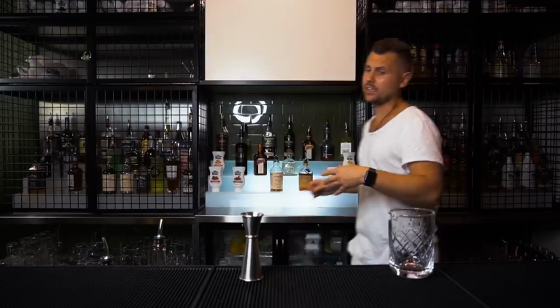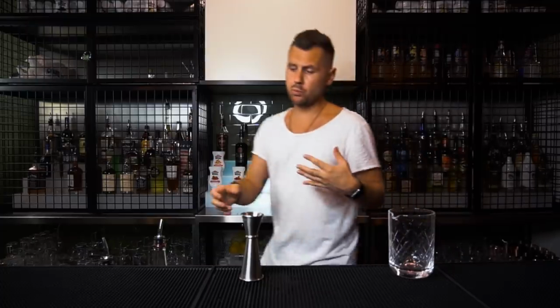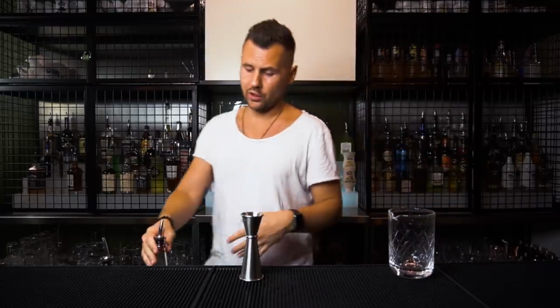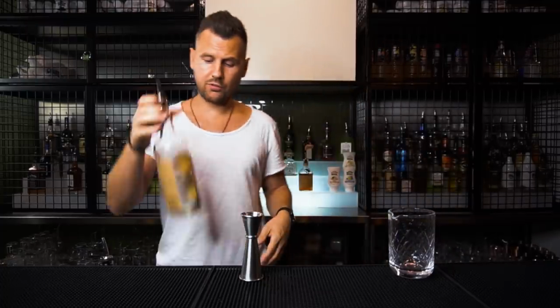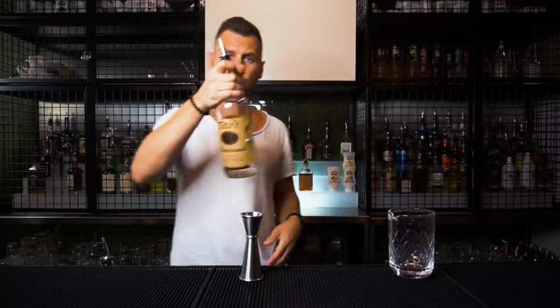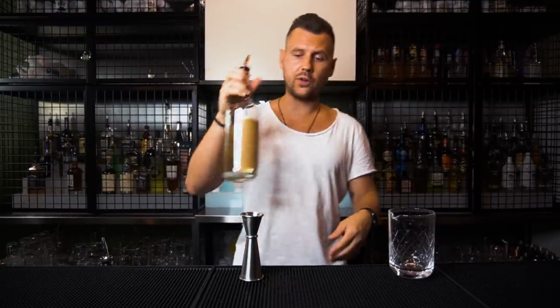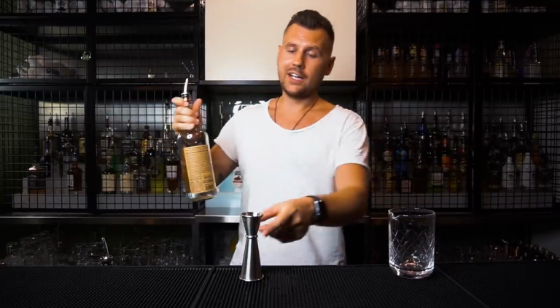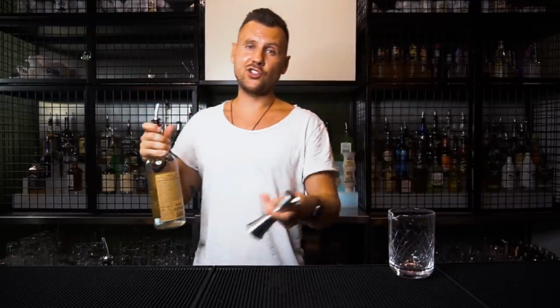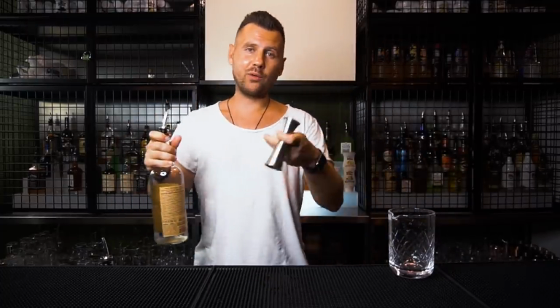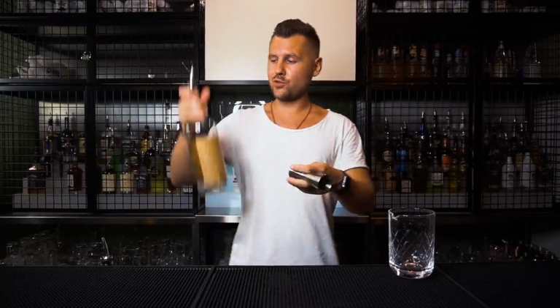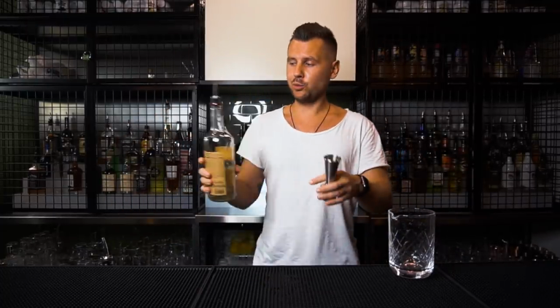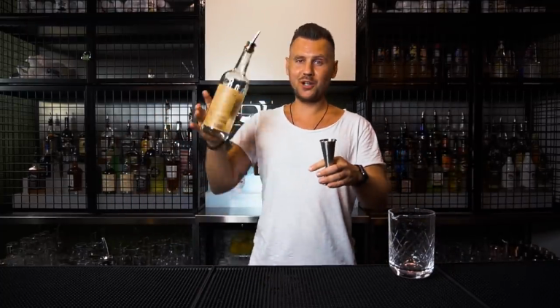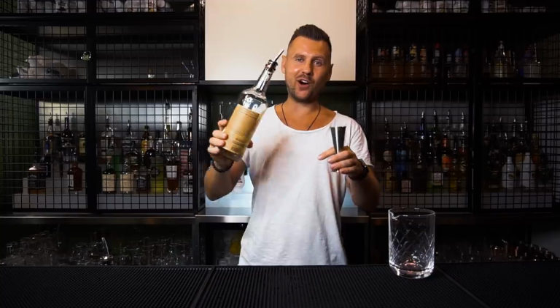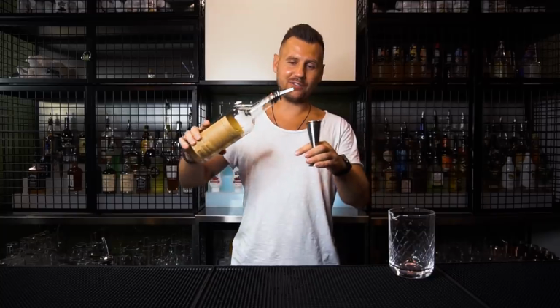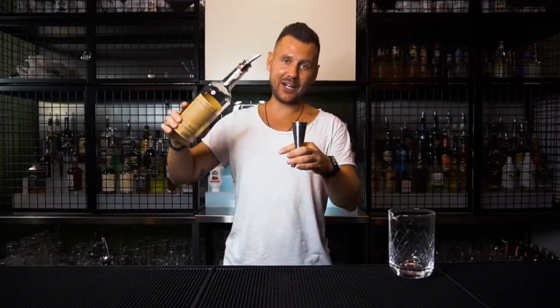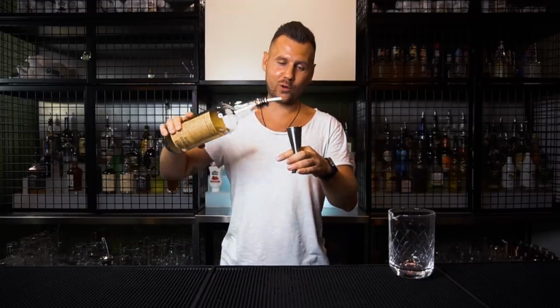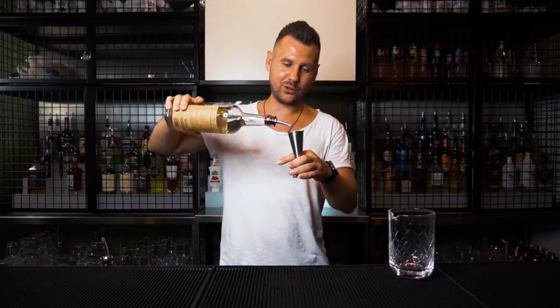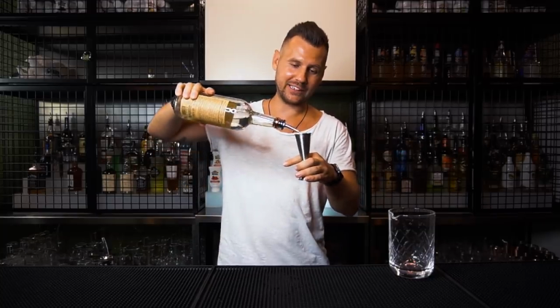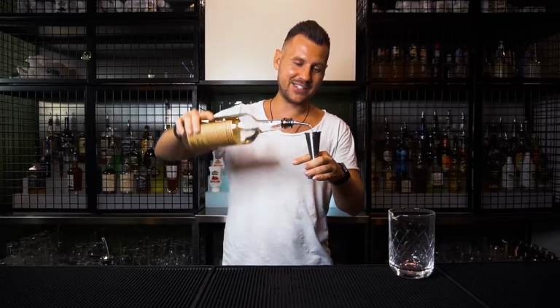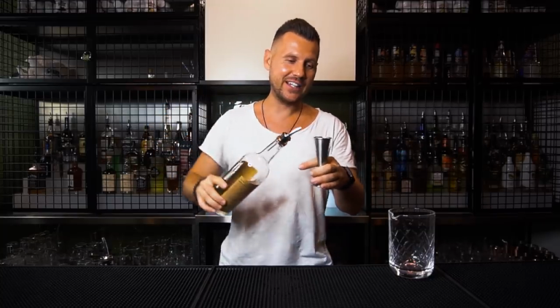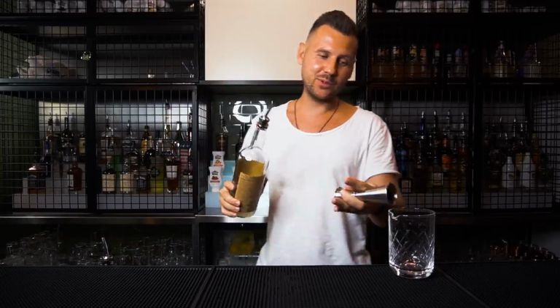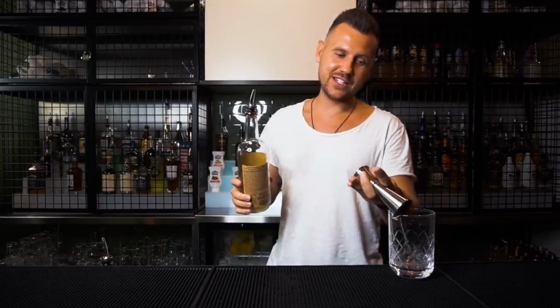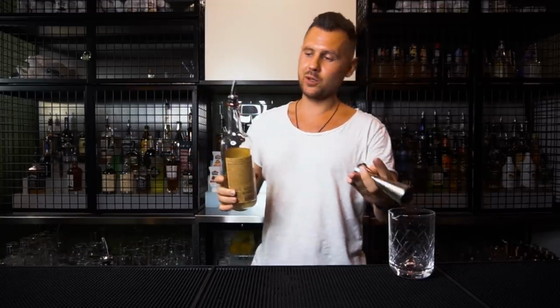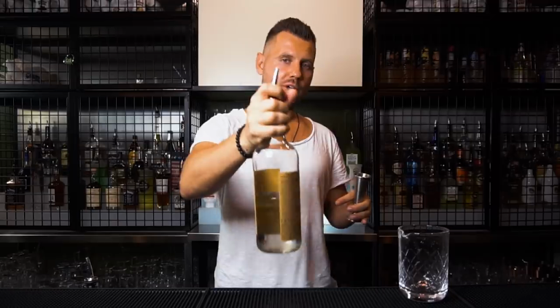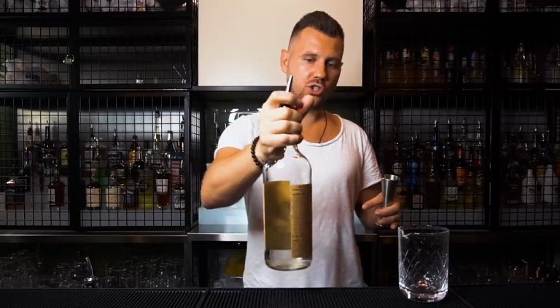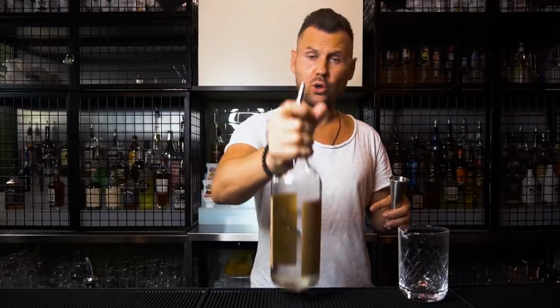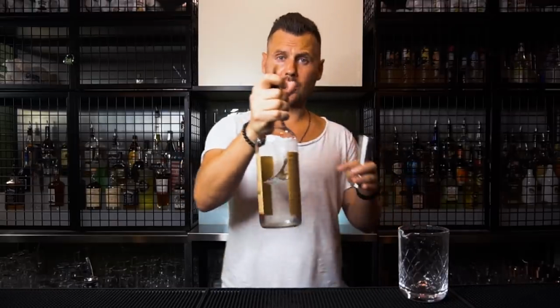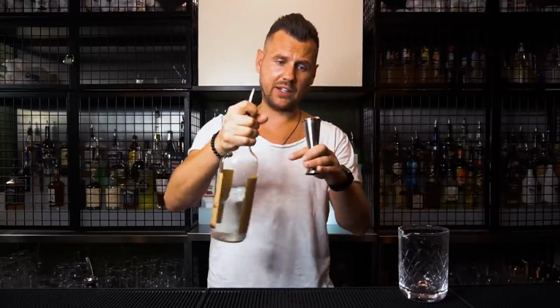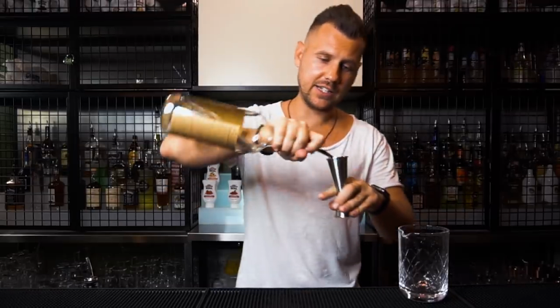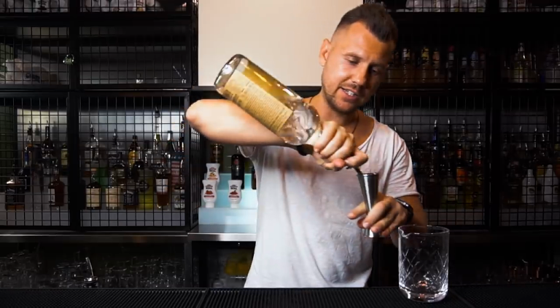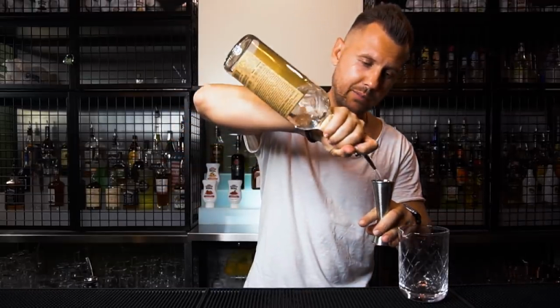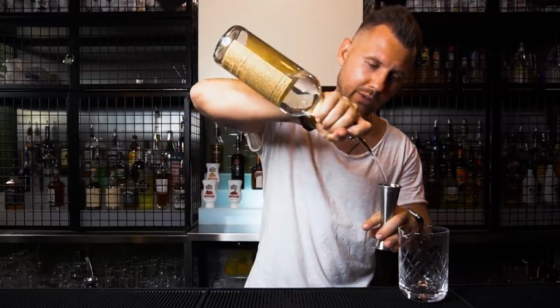If you're pouring from a pour spout, it's the other way around. It will be really awkward and there's more chance to spill if you hold it in the middle. I would recommend just holding the bottle by the neck — that's the best way.